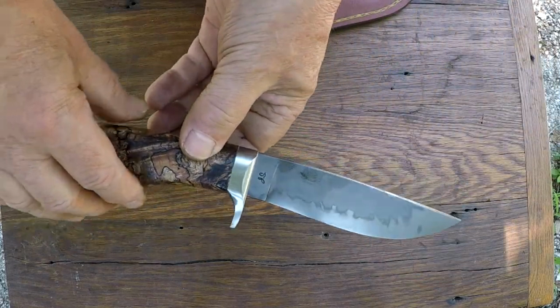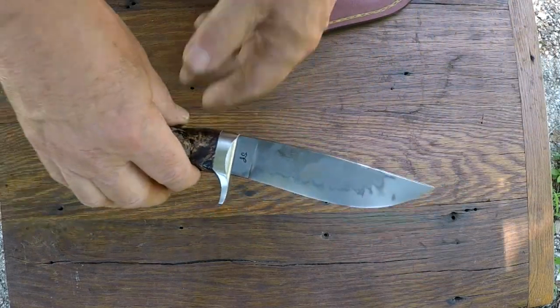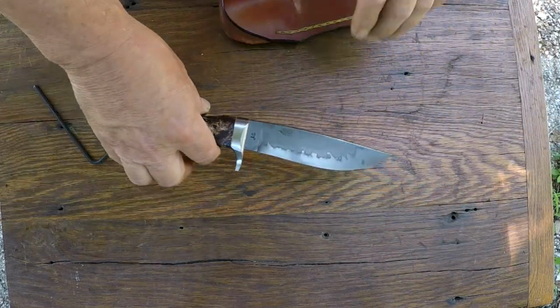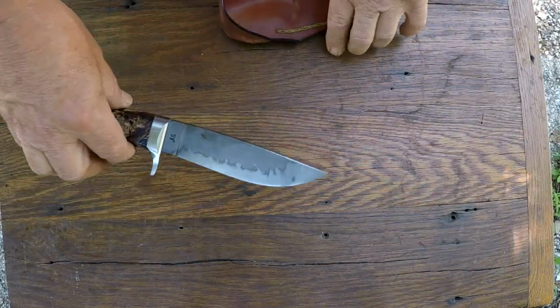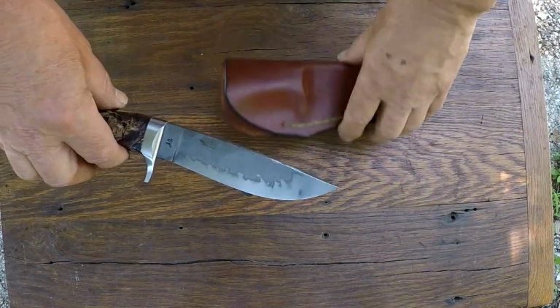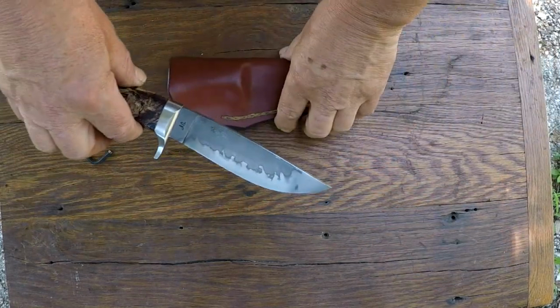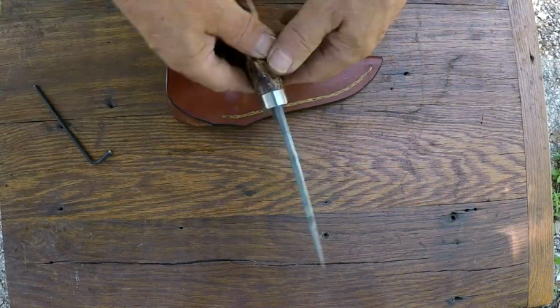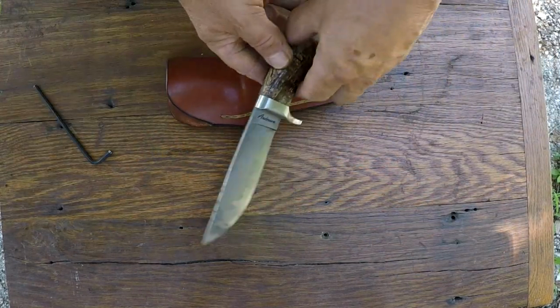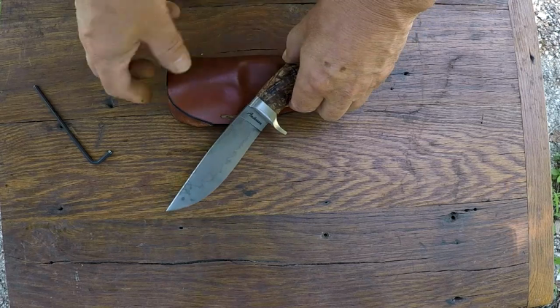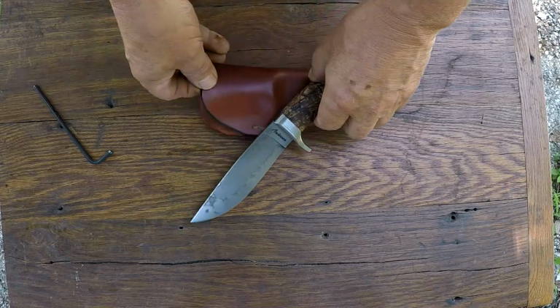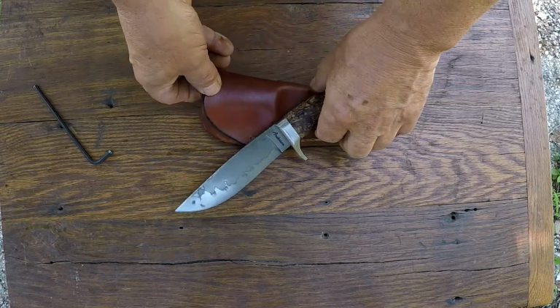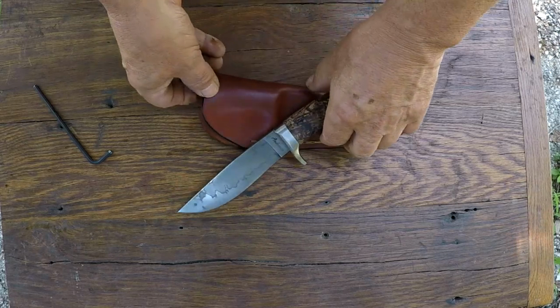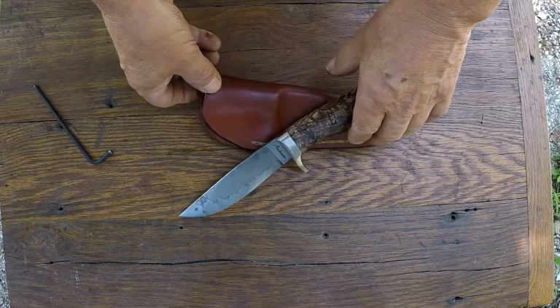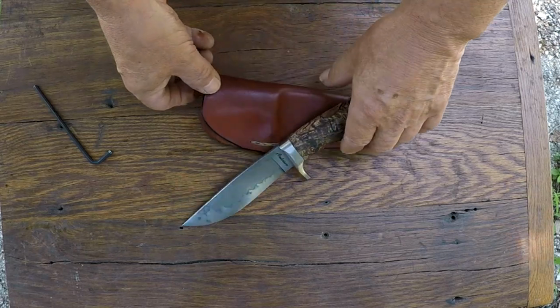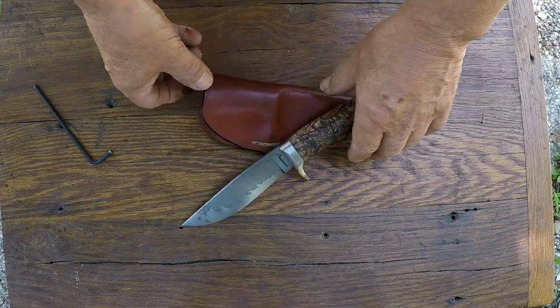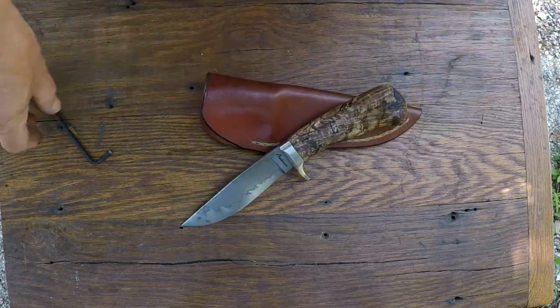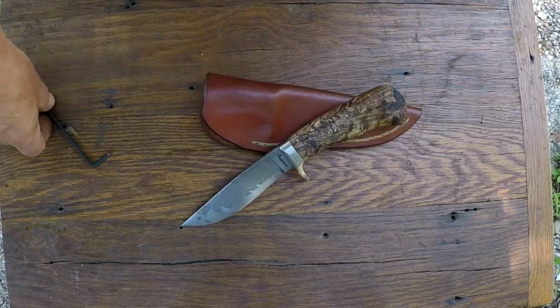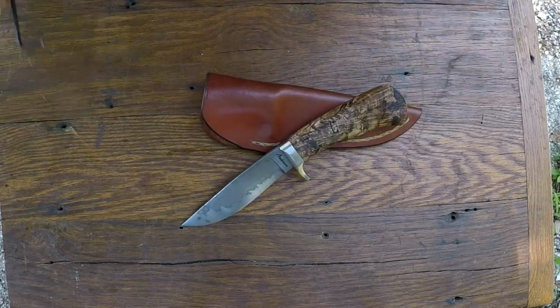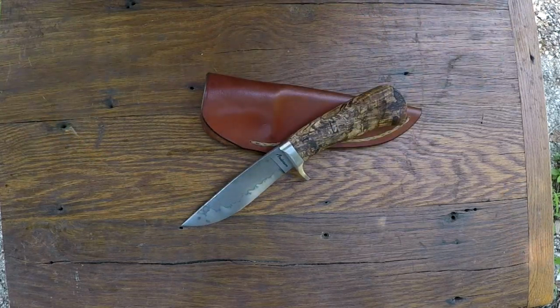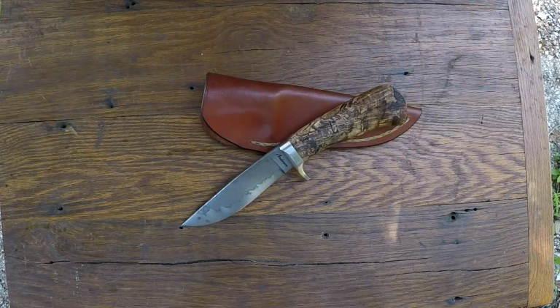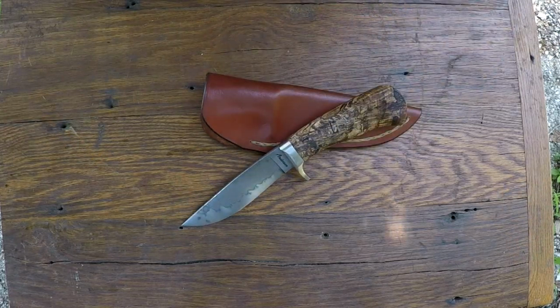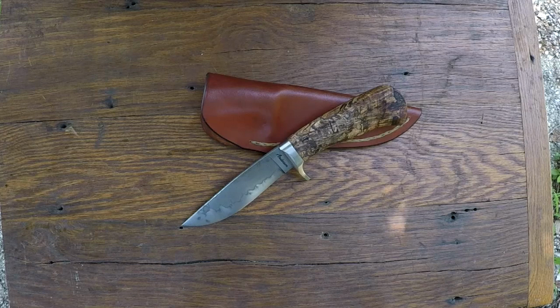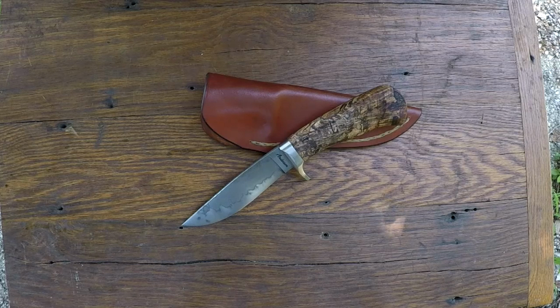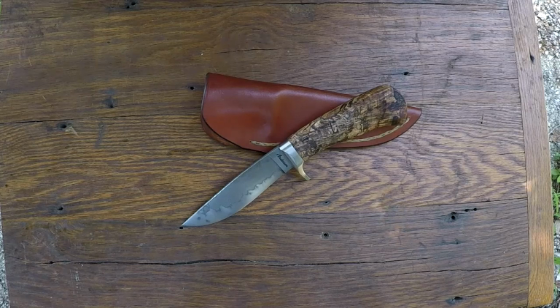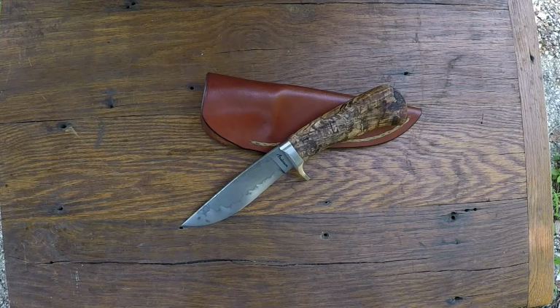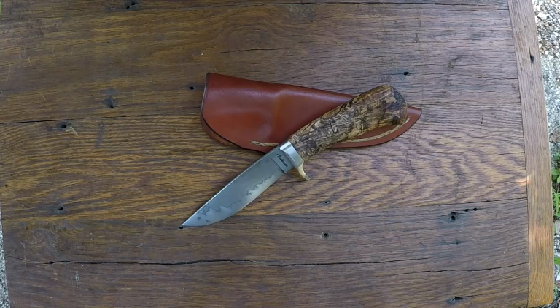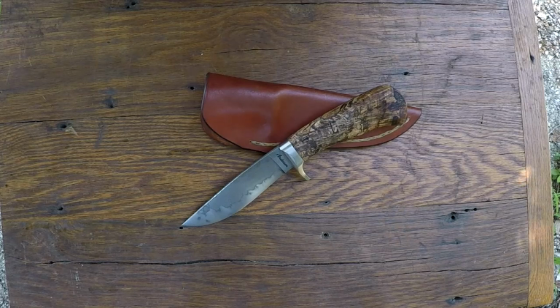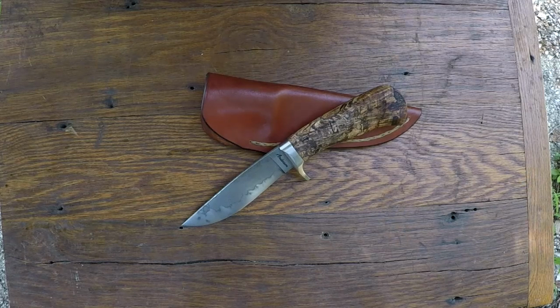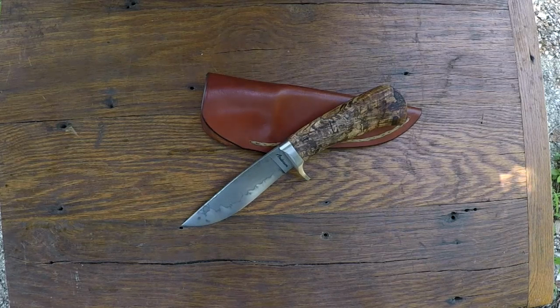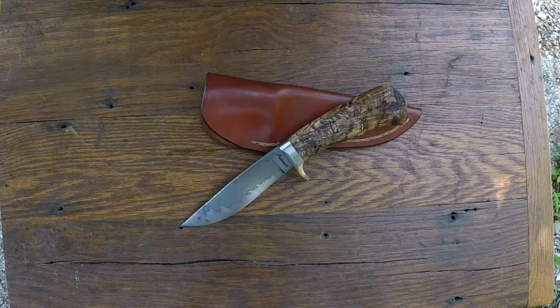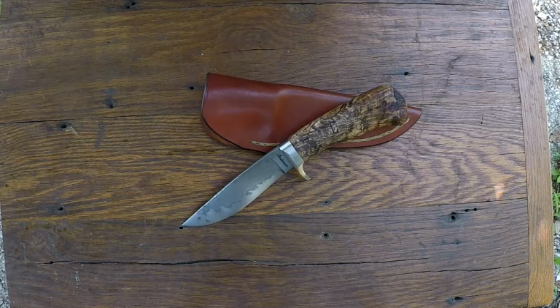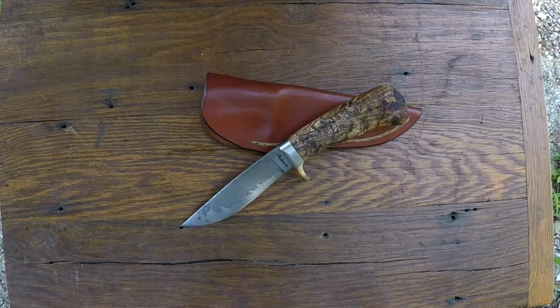Anyway, there you go. White iron hunter, Anderson Forge. Stay cool and play with sharp things. Until later.